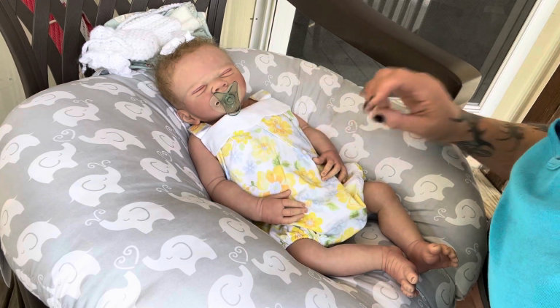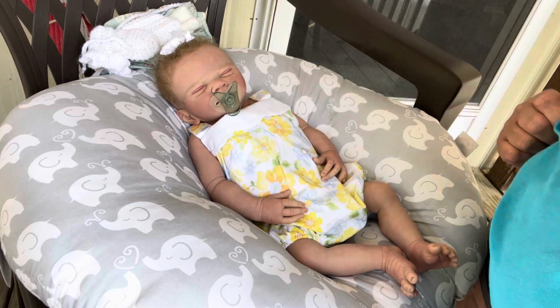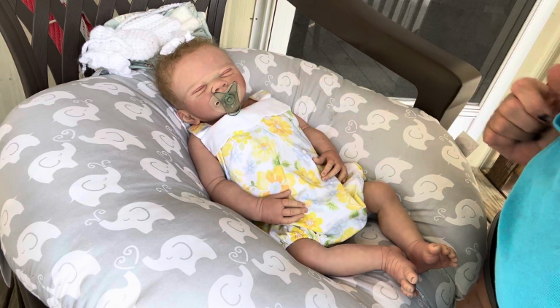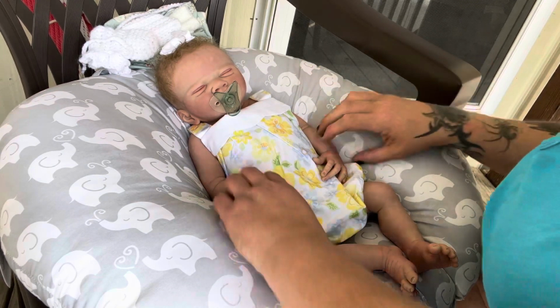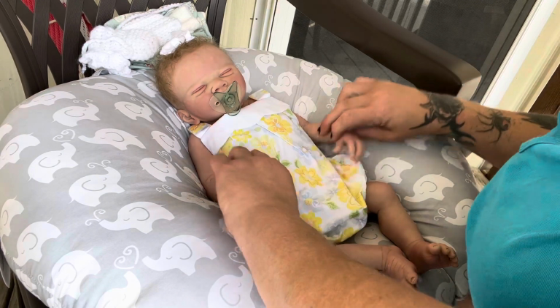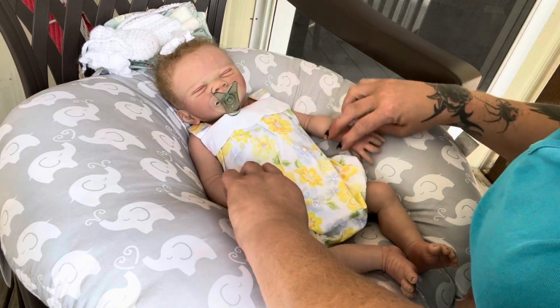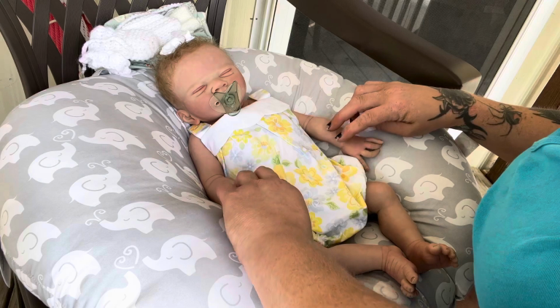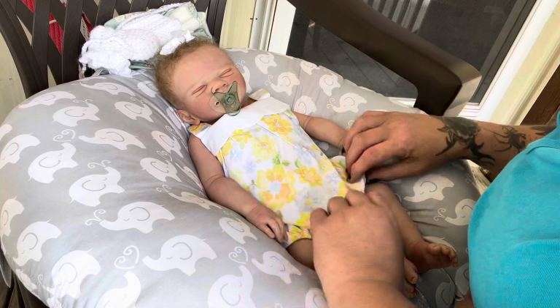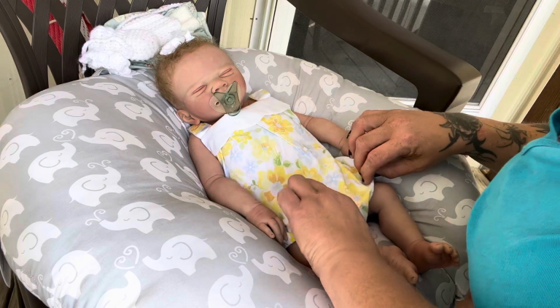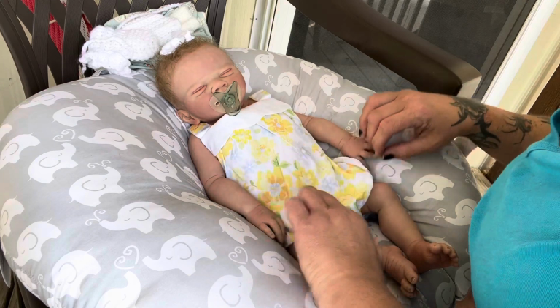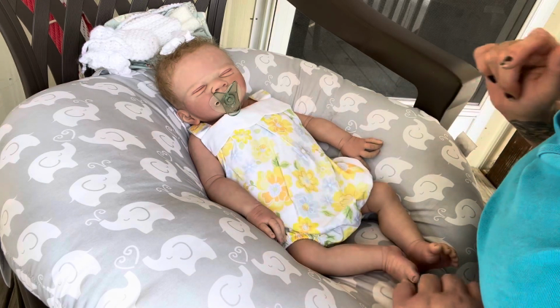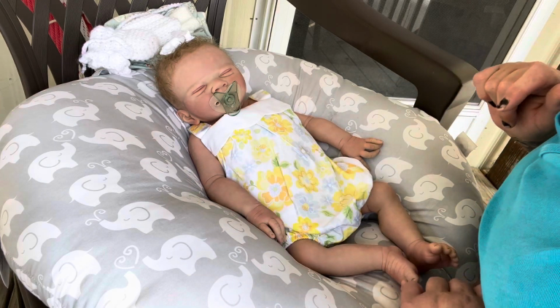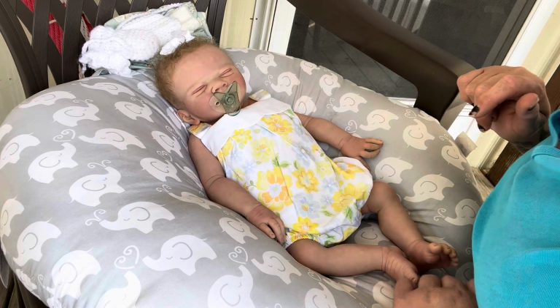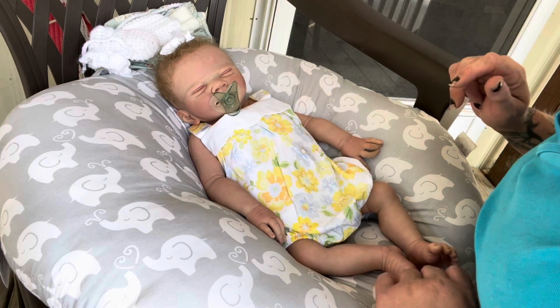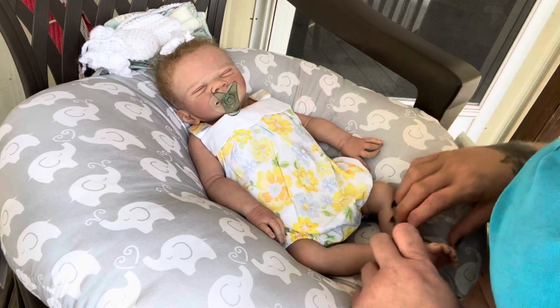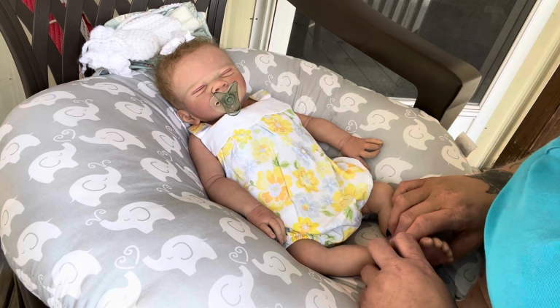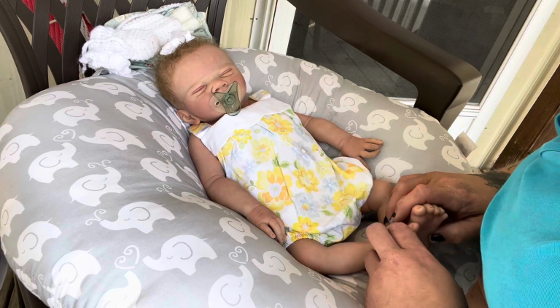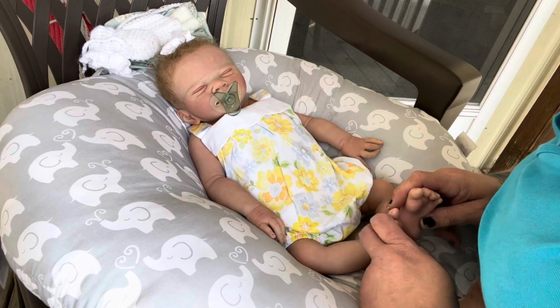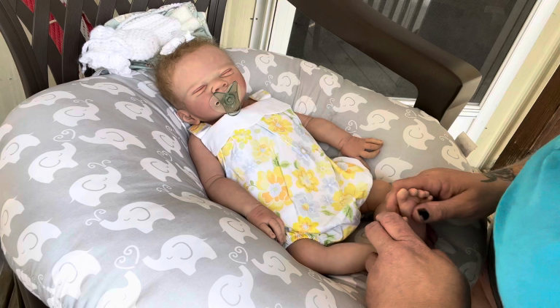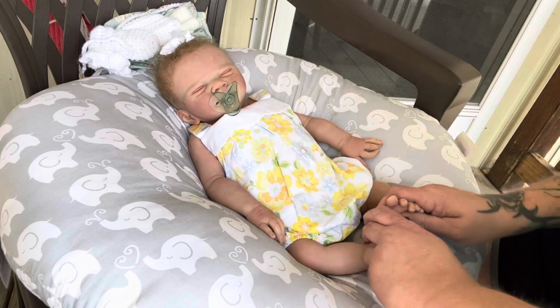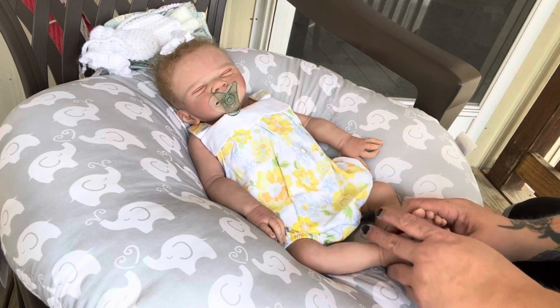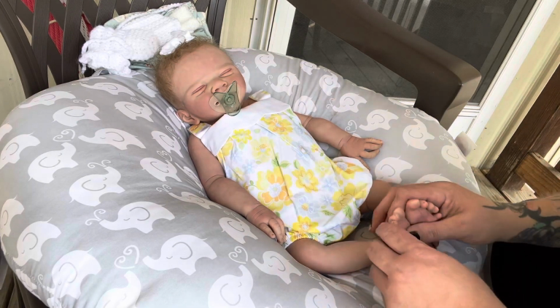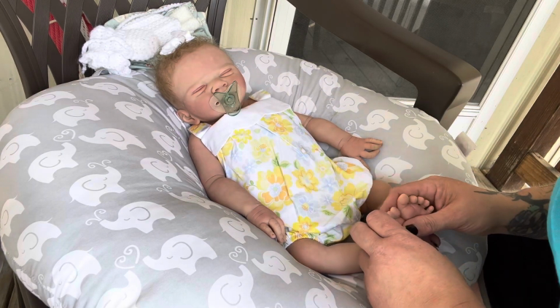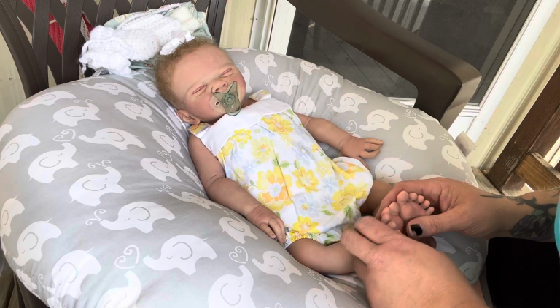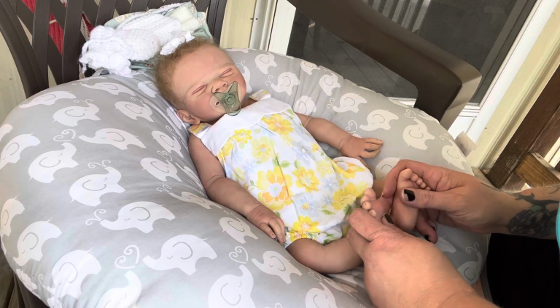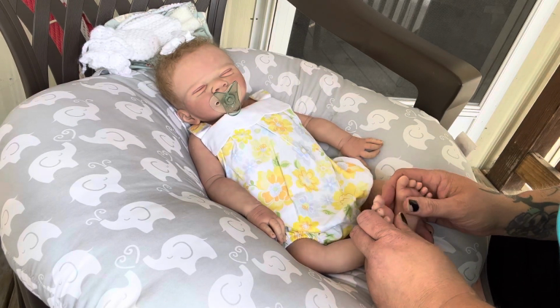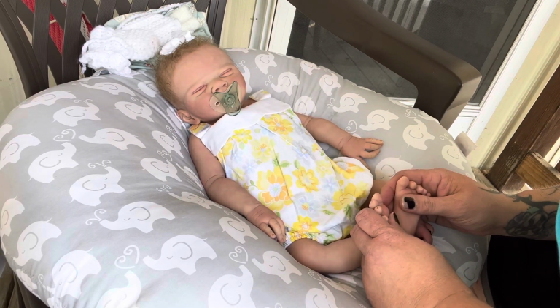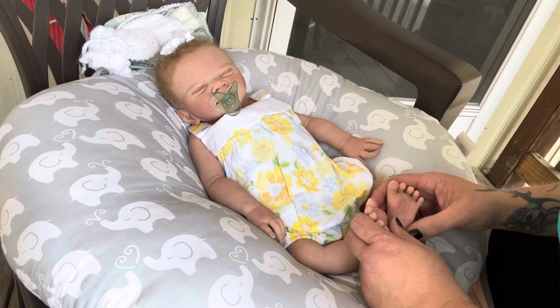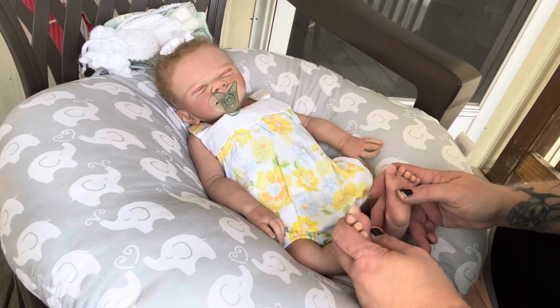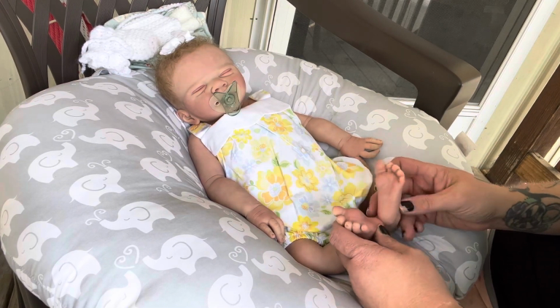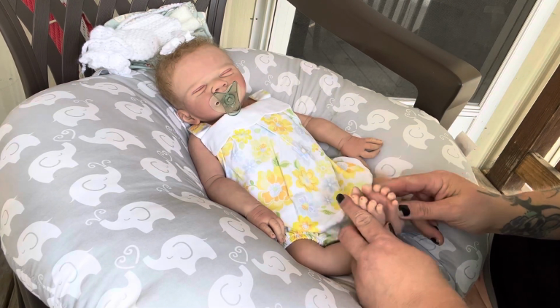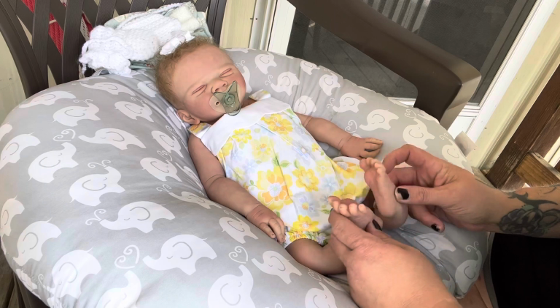But there she is. Oh my goodness, I can't even take it. She's so cute!